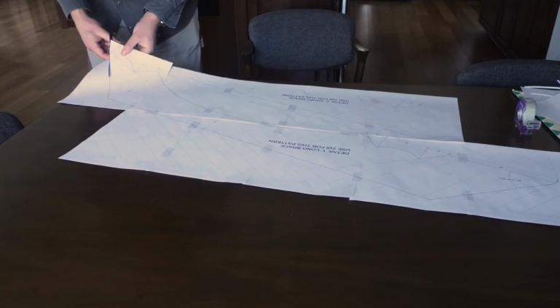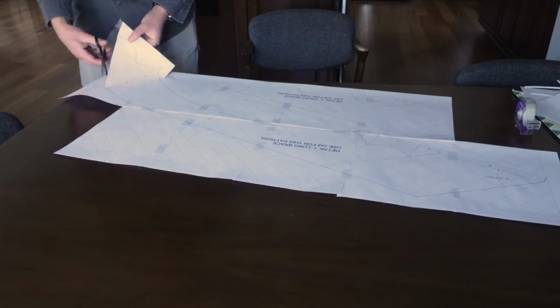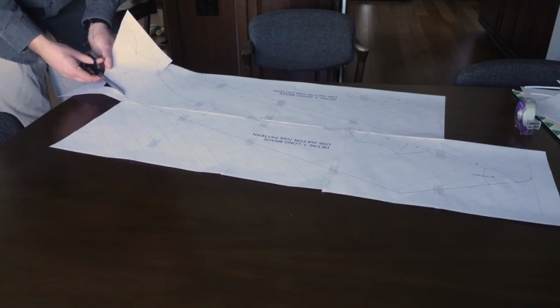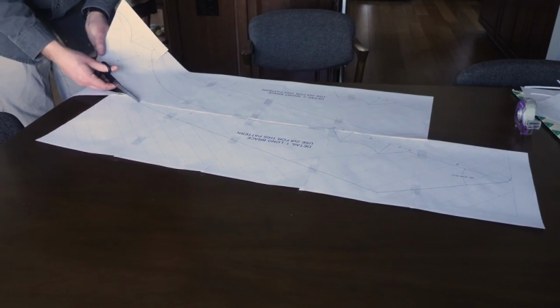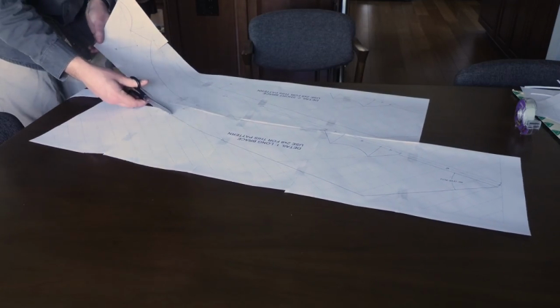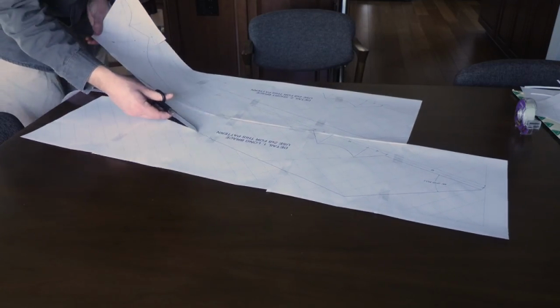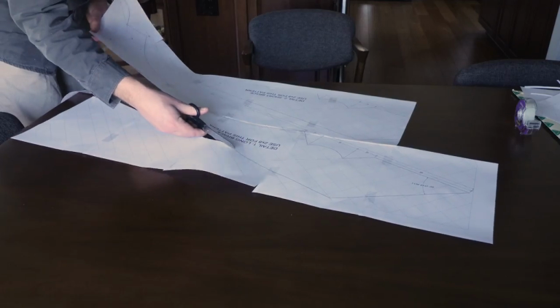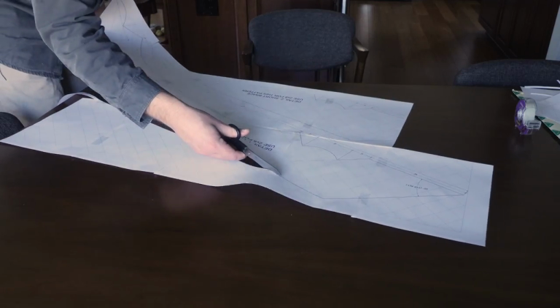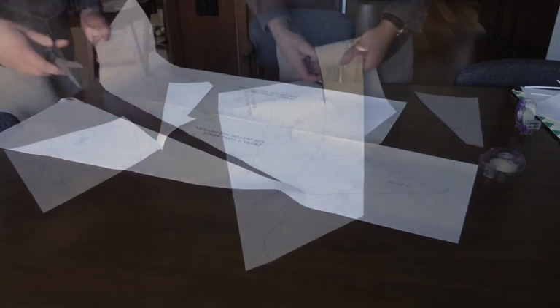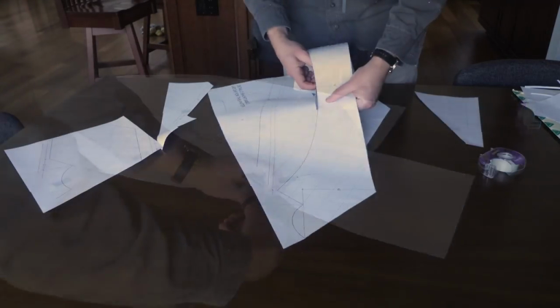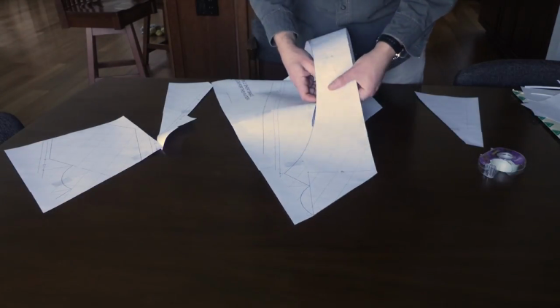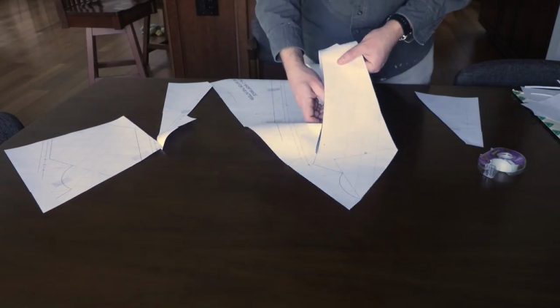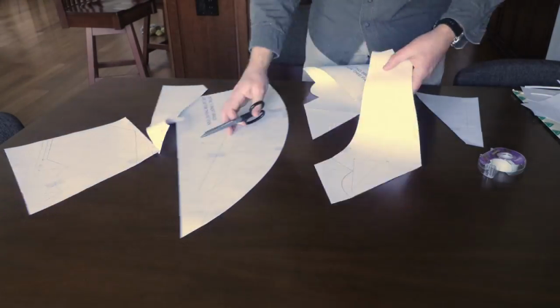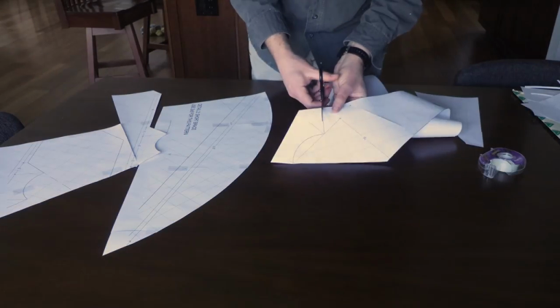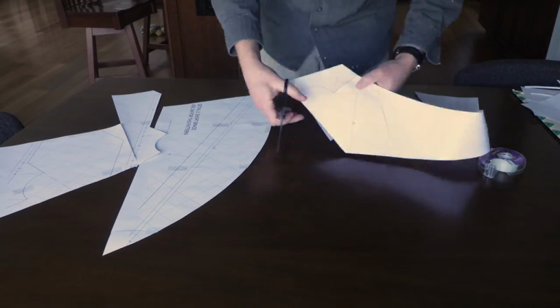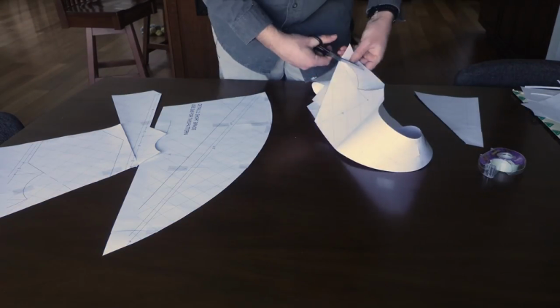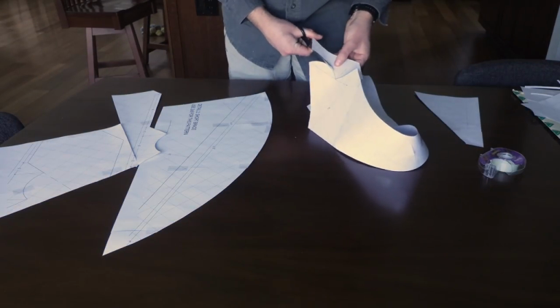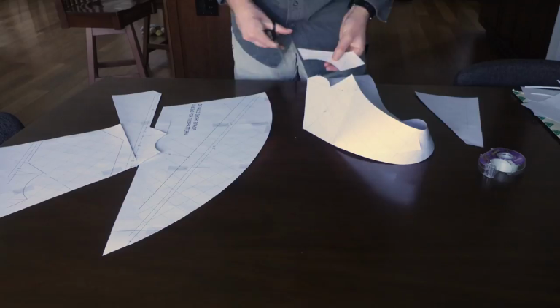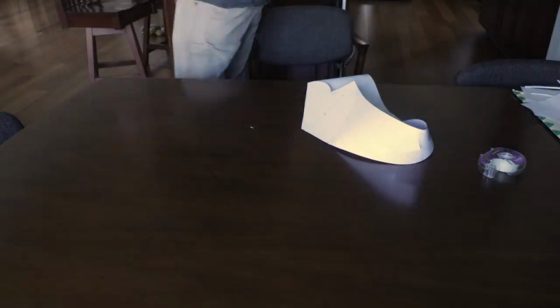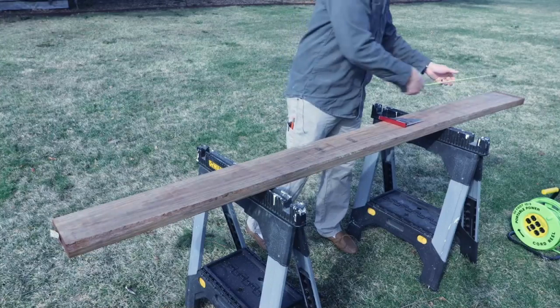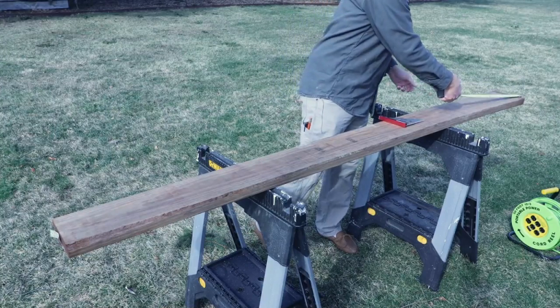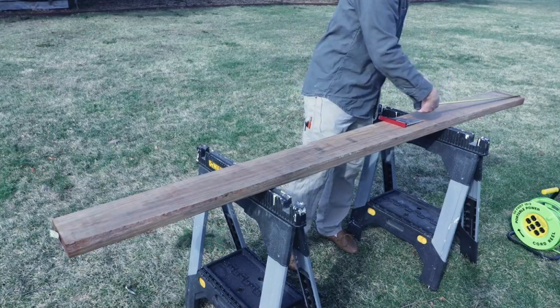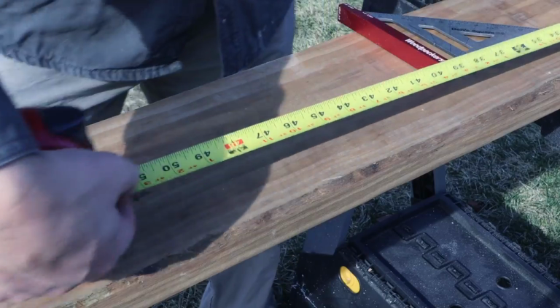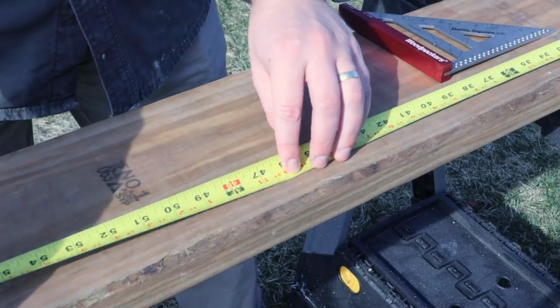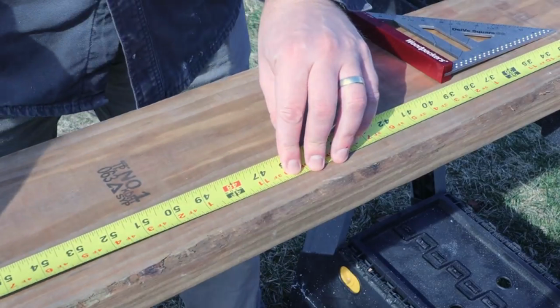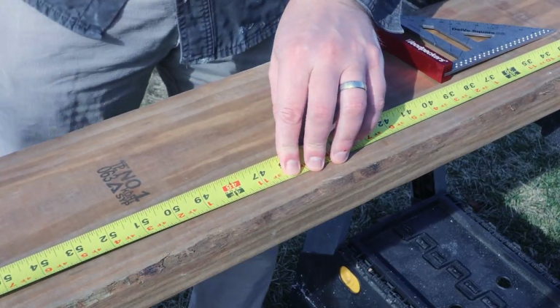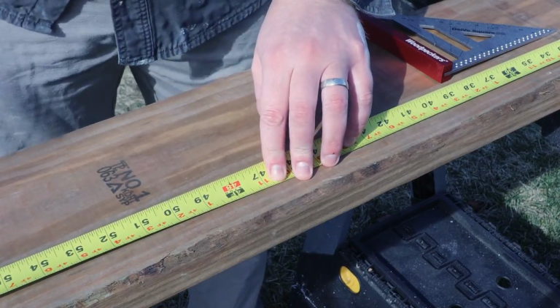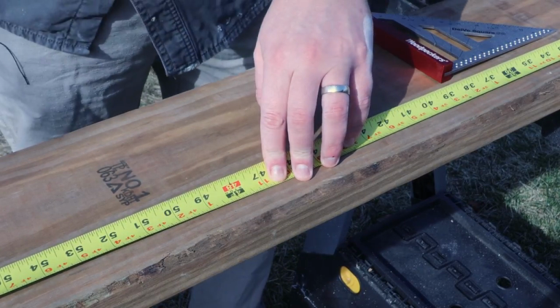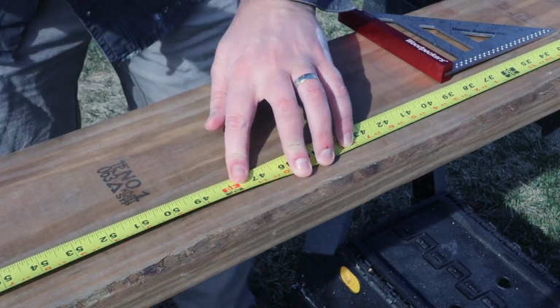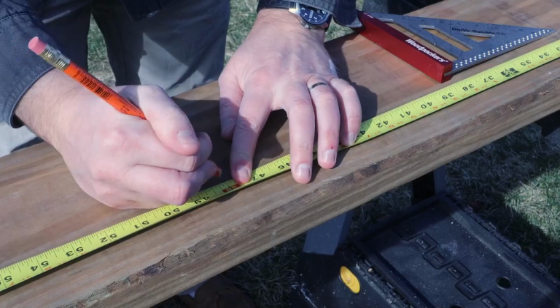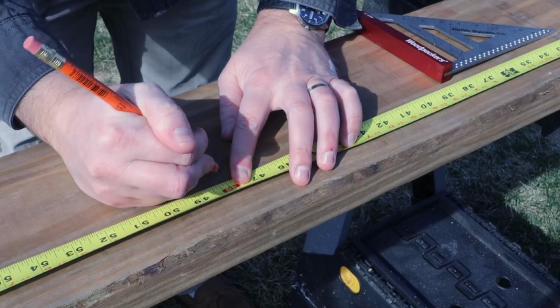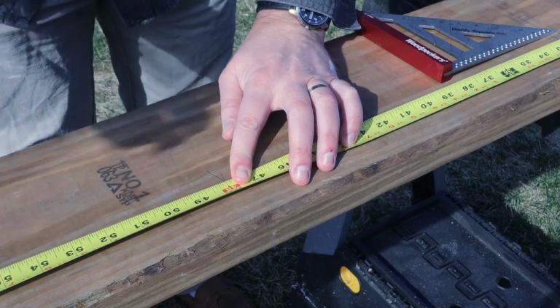After you have all the pages aligned, cut out your template. Our plans use double 2x6 boards for the knee braces; however, some of the templates require 2x8 boards in order to fit the pattern, which is the case with this template.